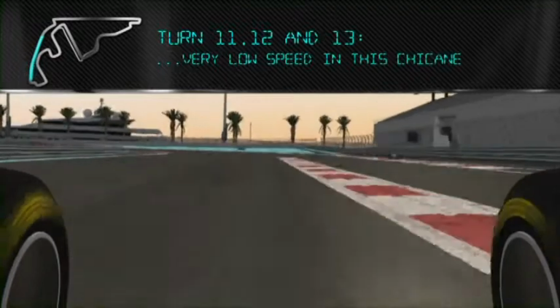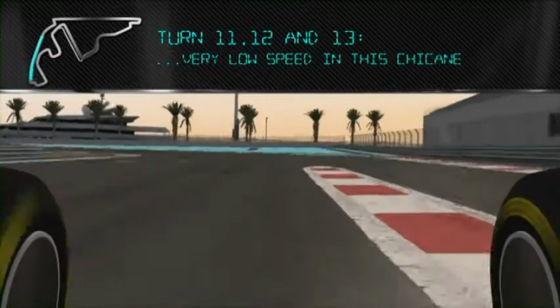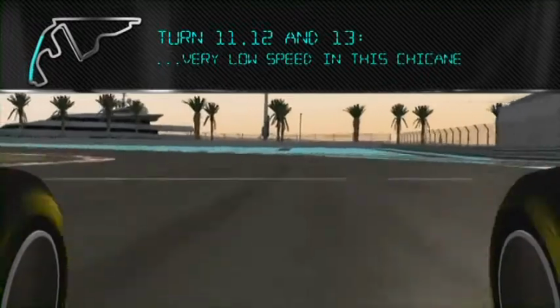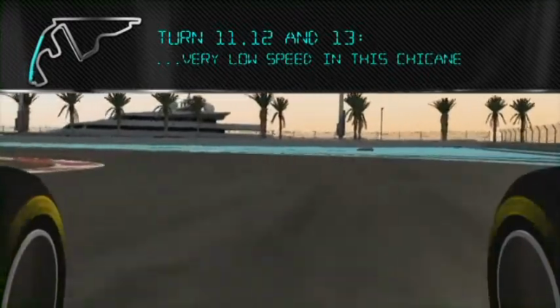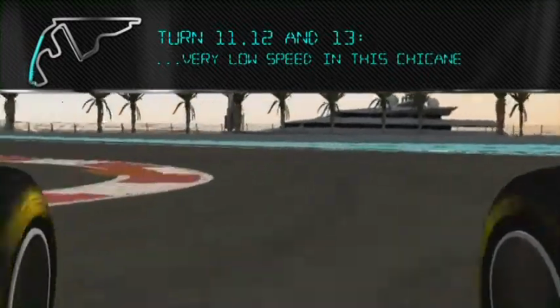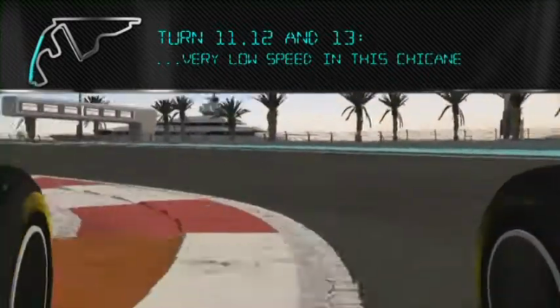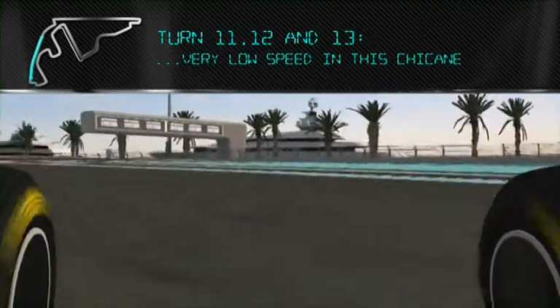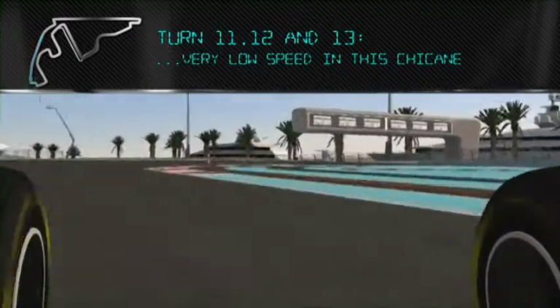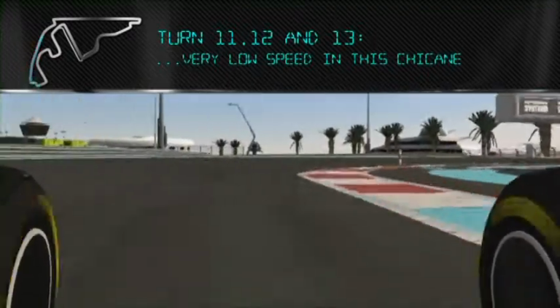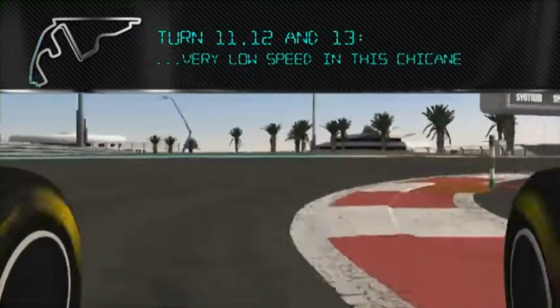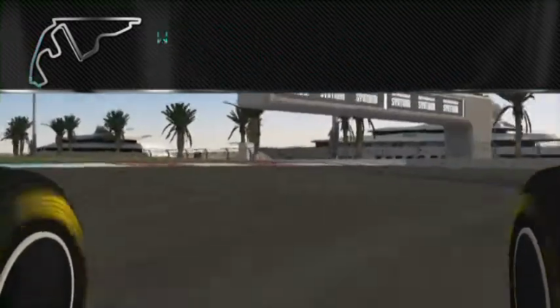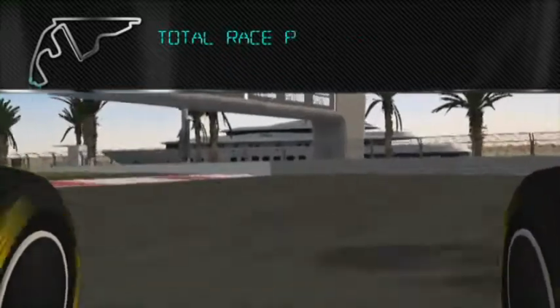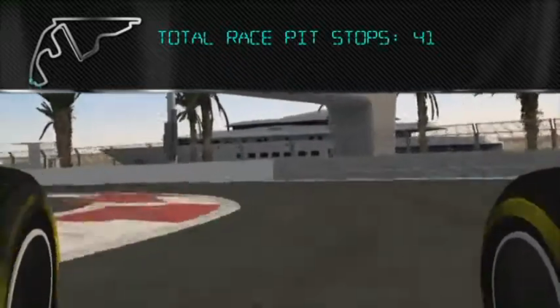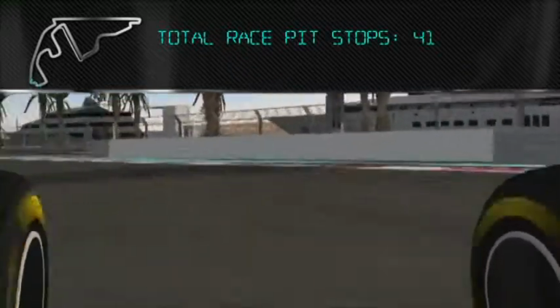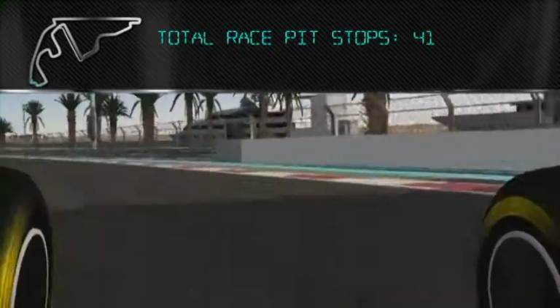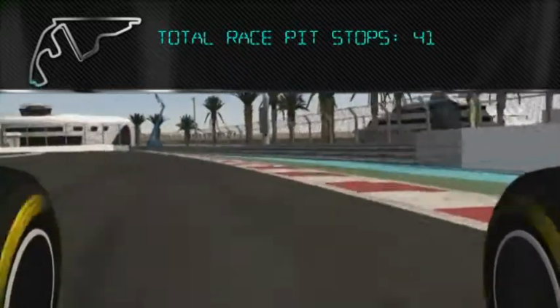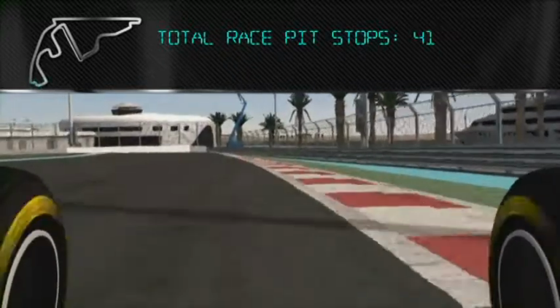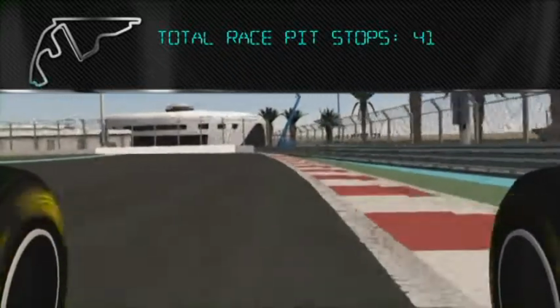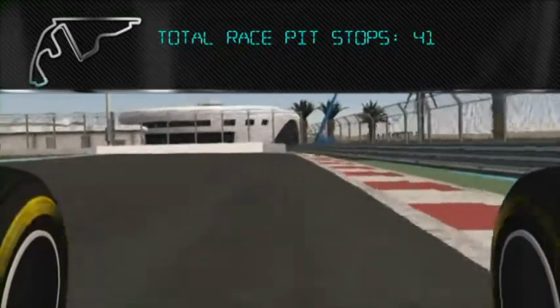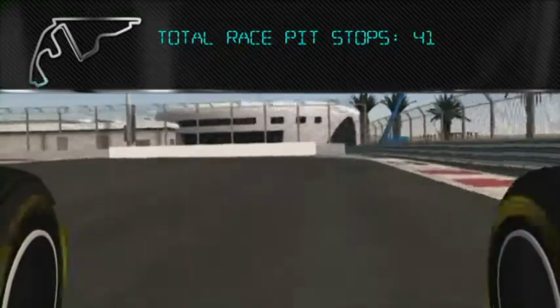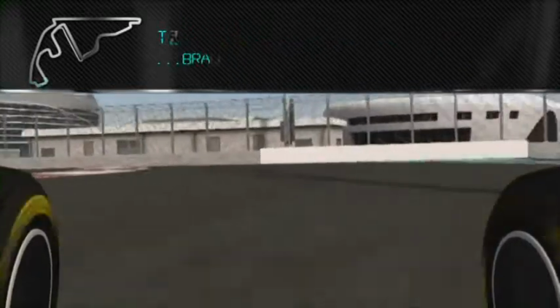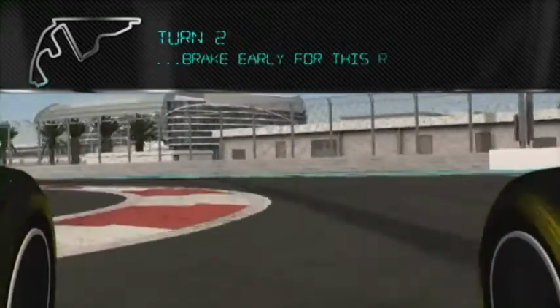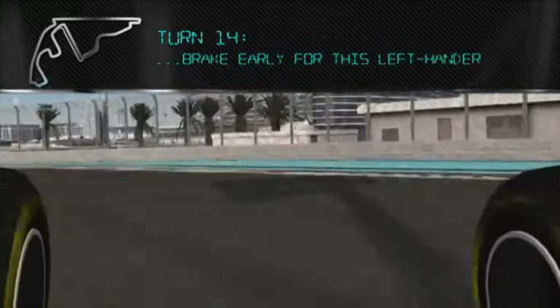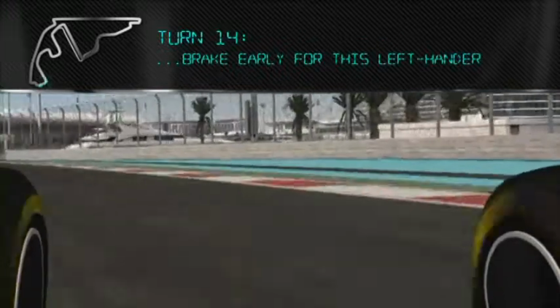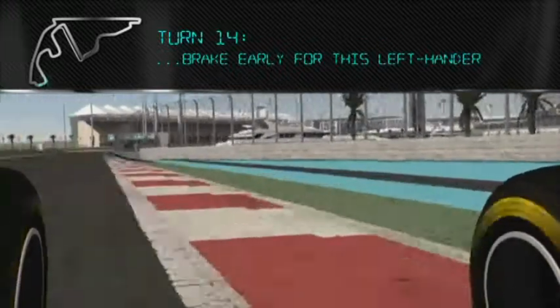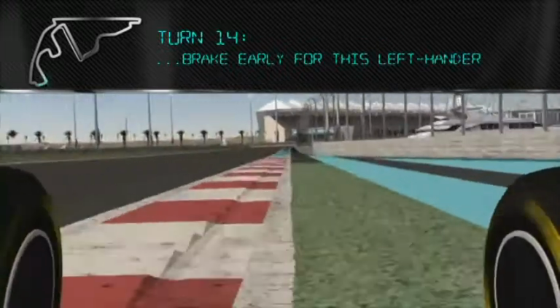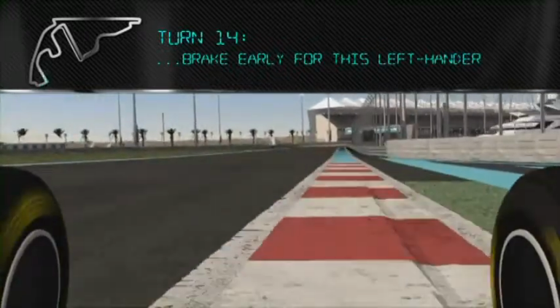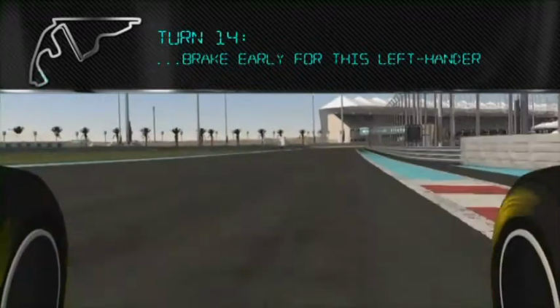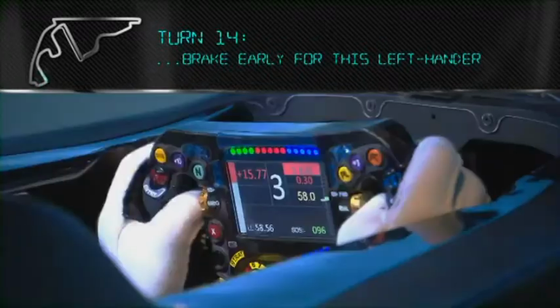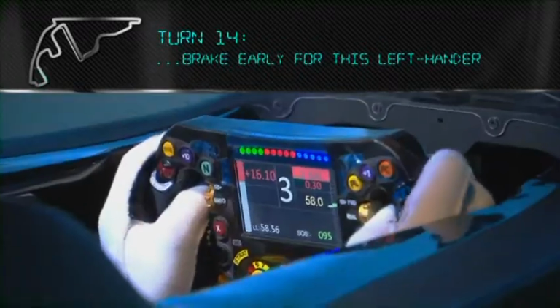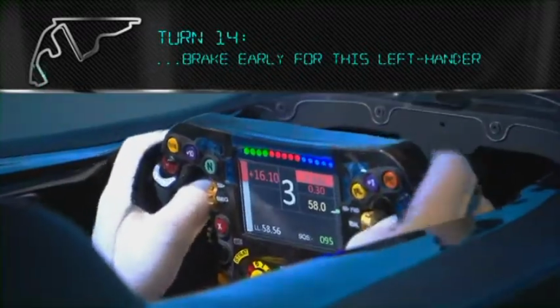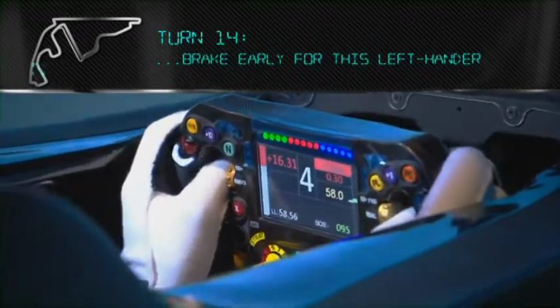Braking into the chicane, it's very low speed and the car's just skating the whole time. That's a great really early apex for this left-hander. Again, the apex and exit is really important.